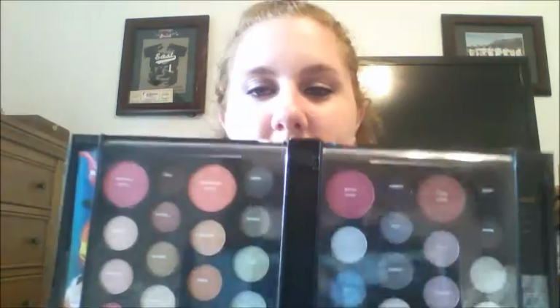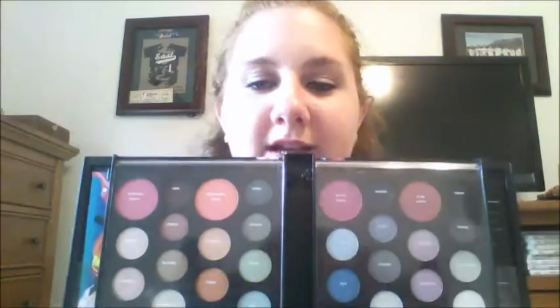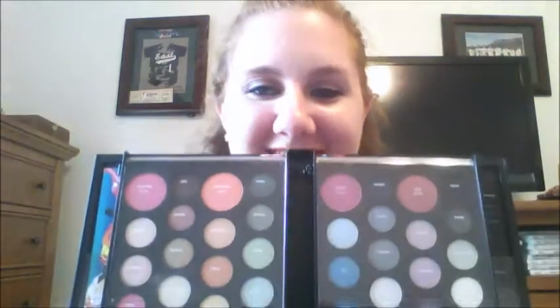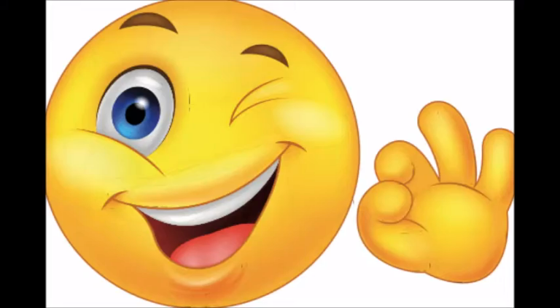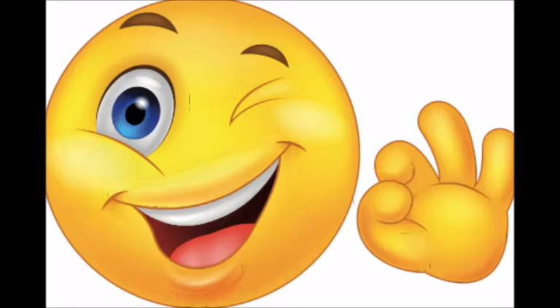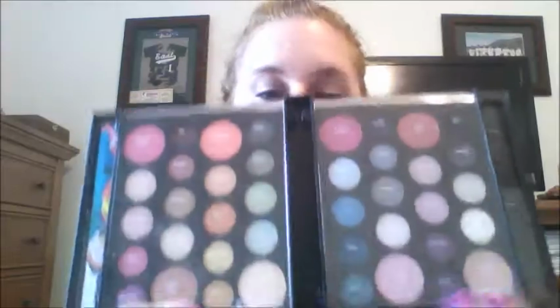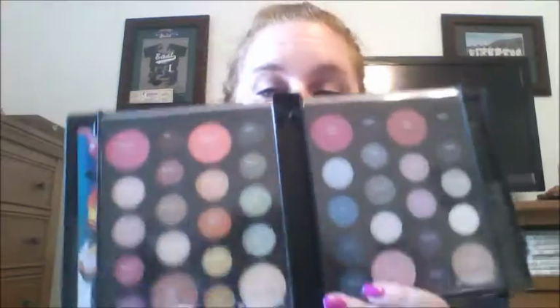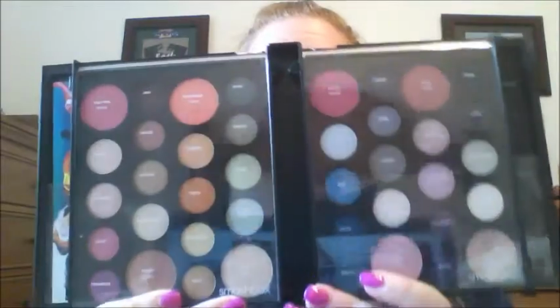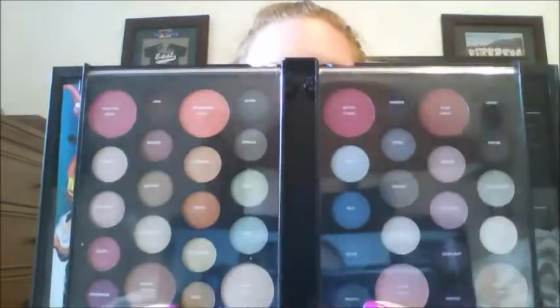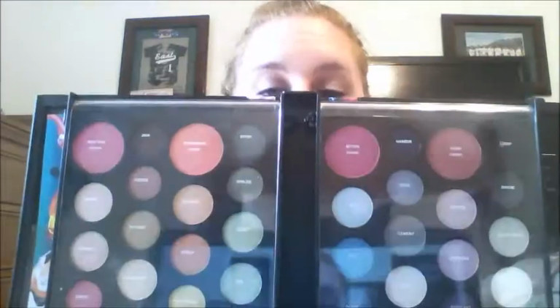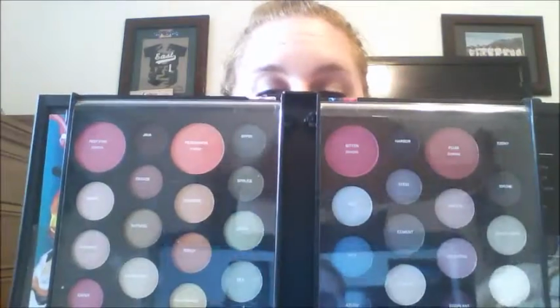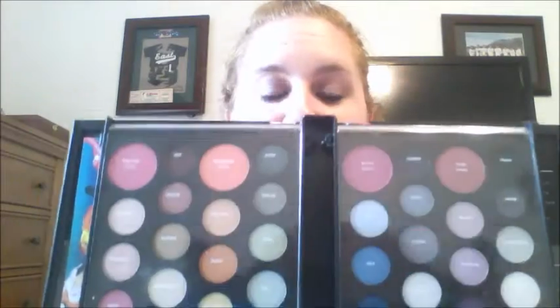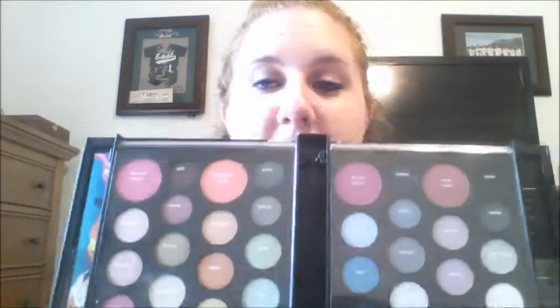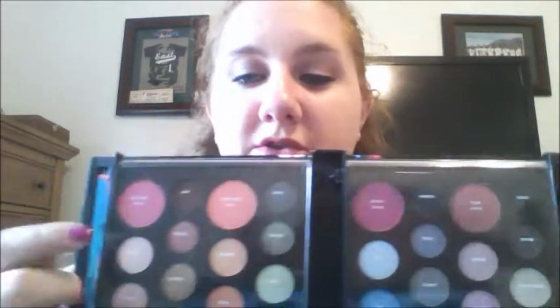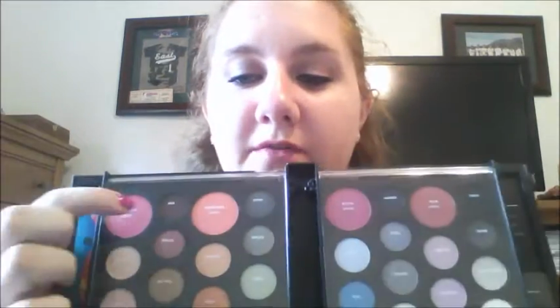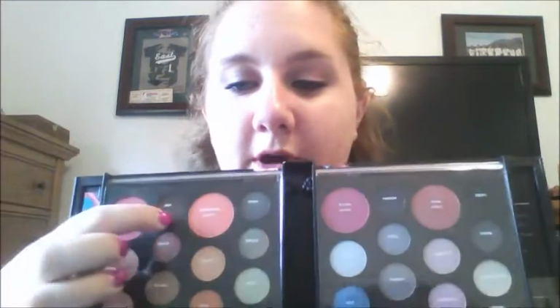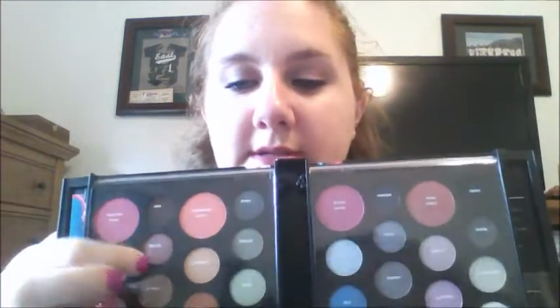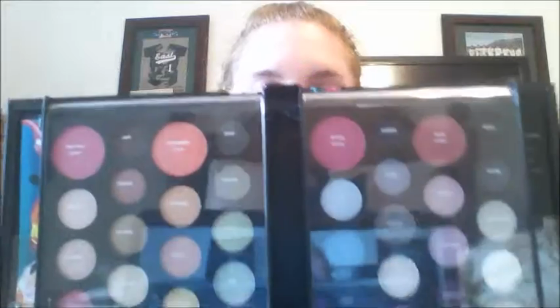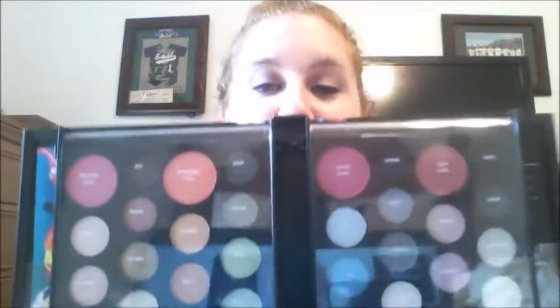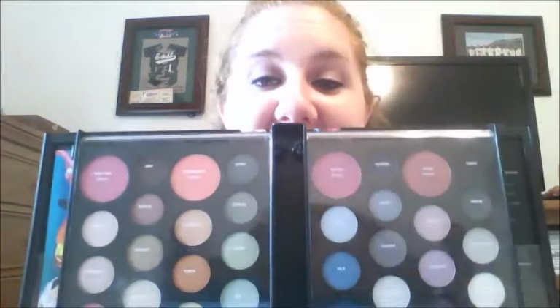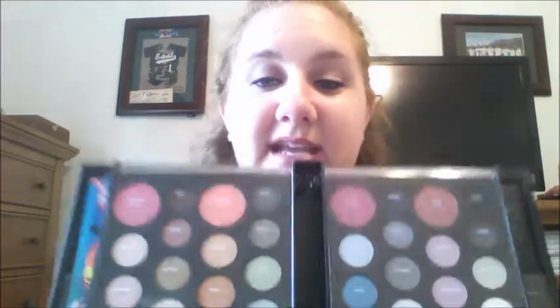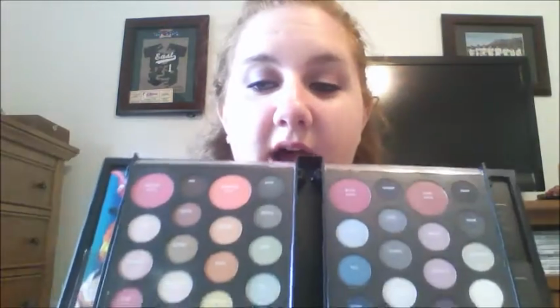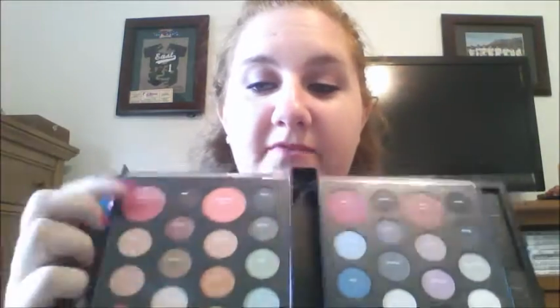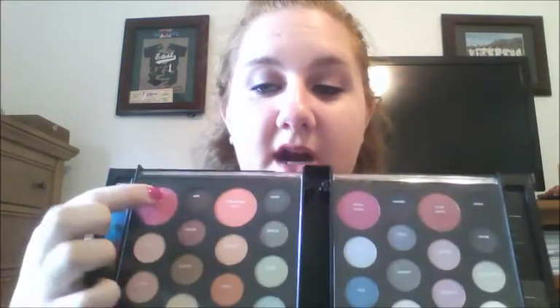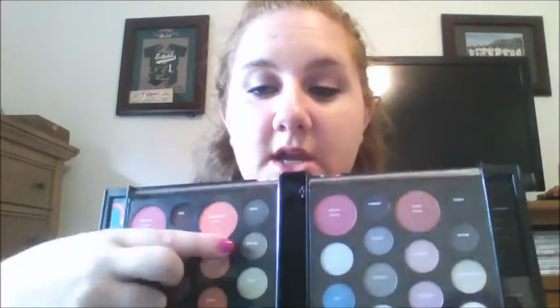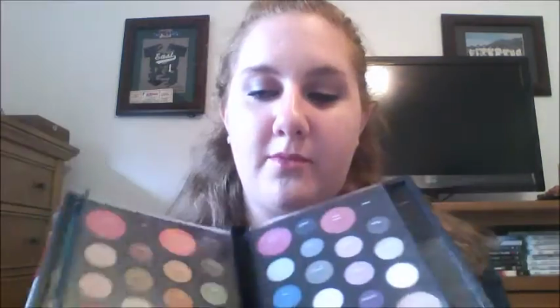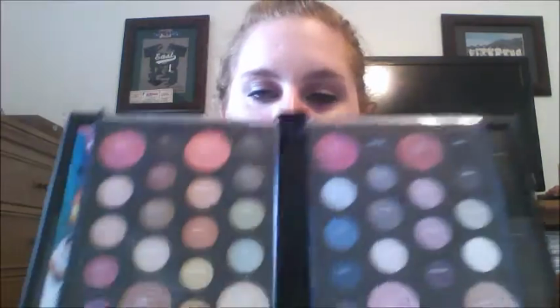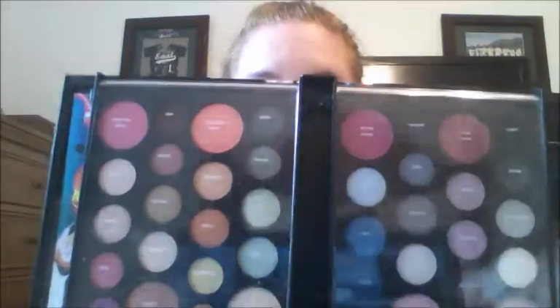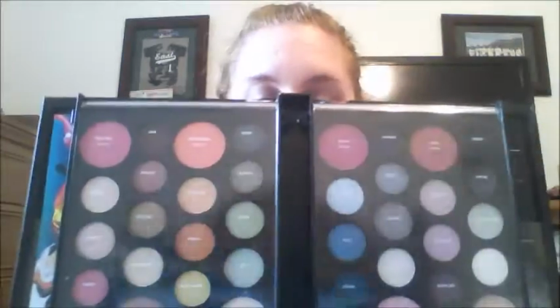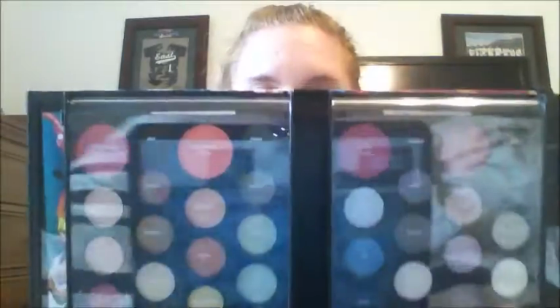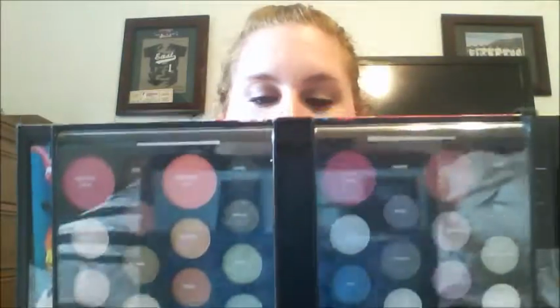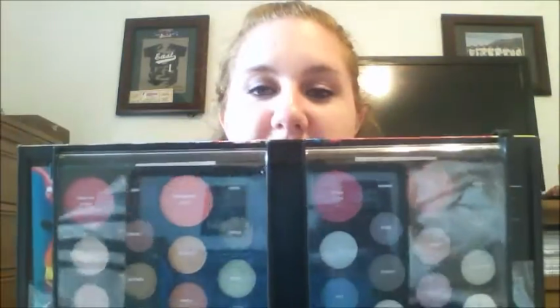Here it is! This palette comes with 32 eyeshadows — all of the smaller ones — and it also comes with eight face colors. The bottom ones are more for highlights and the top ones are more blushes.